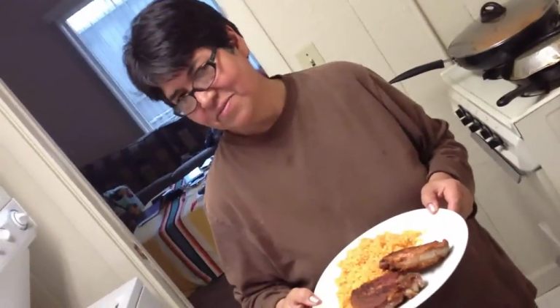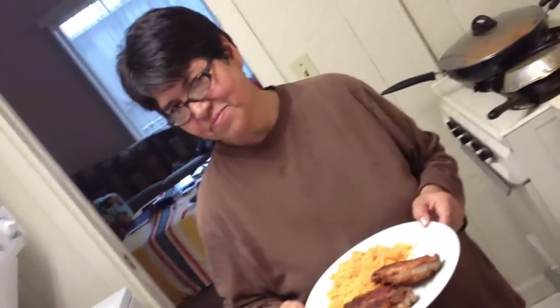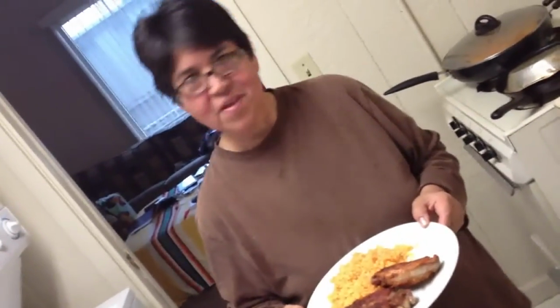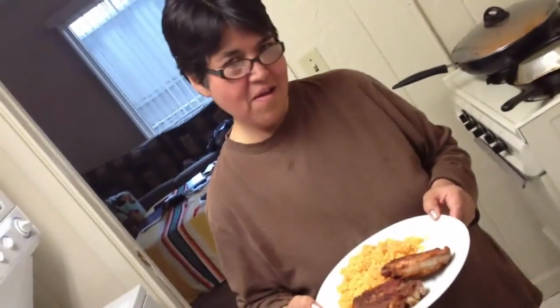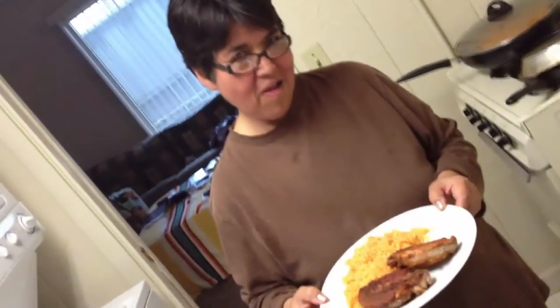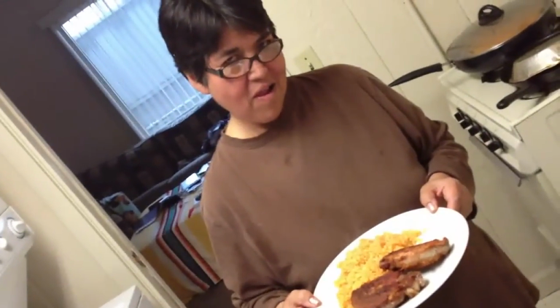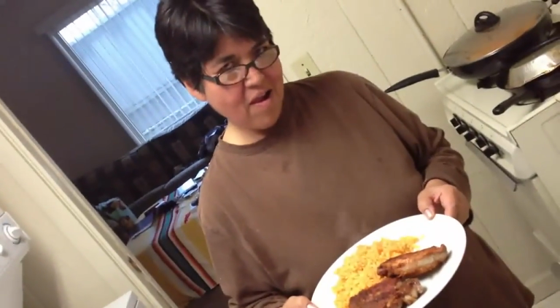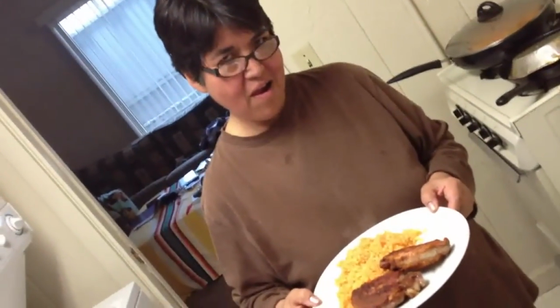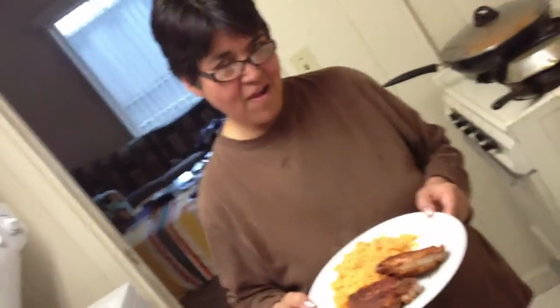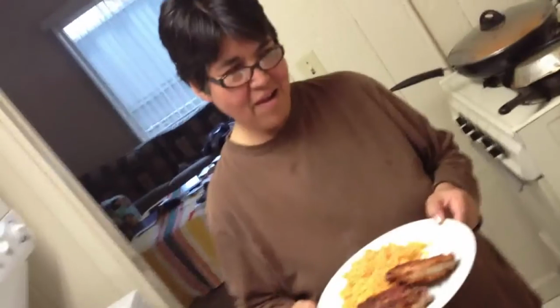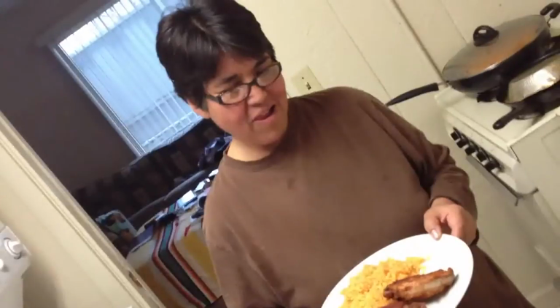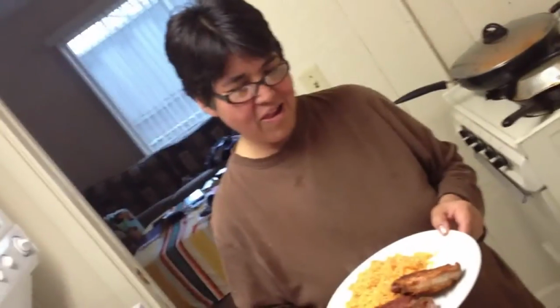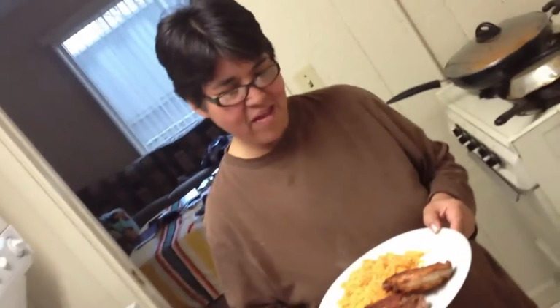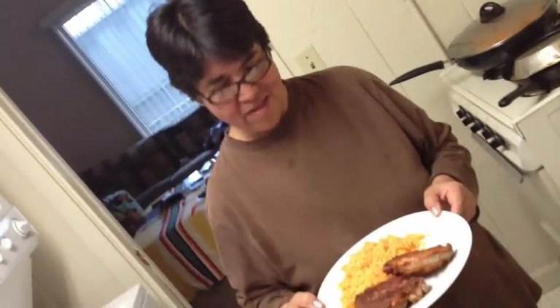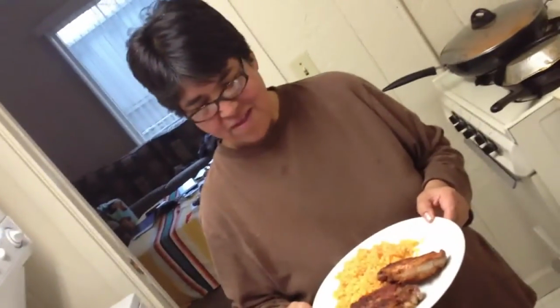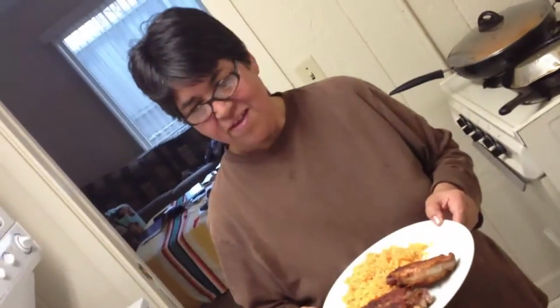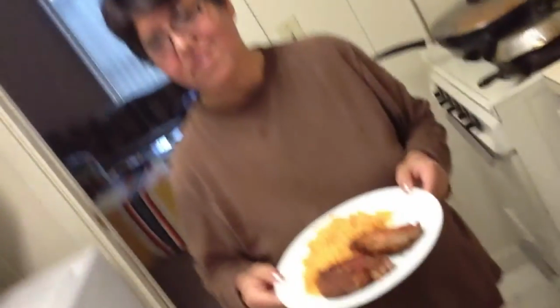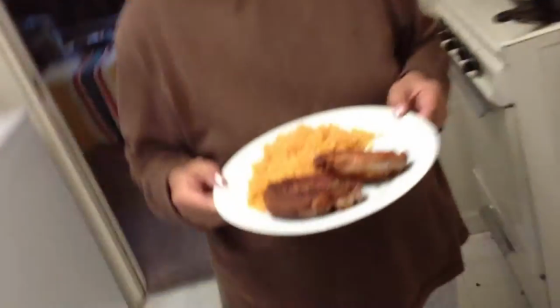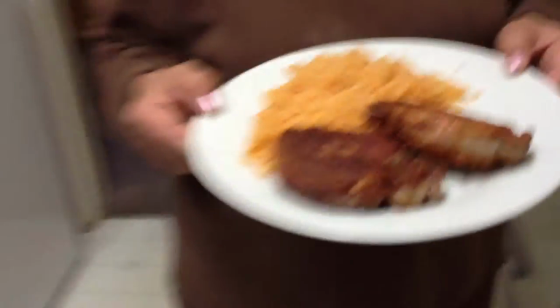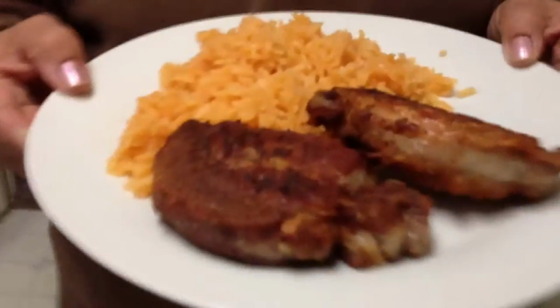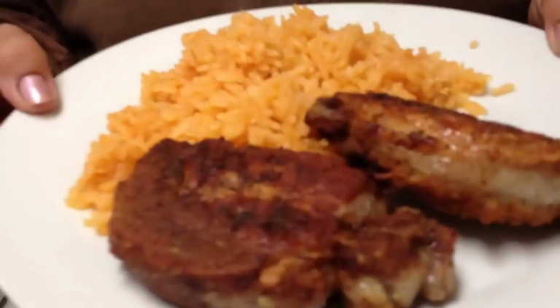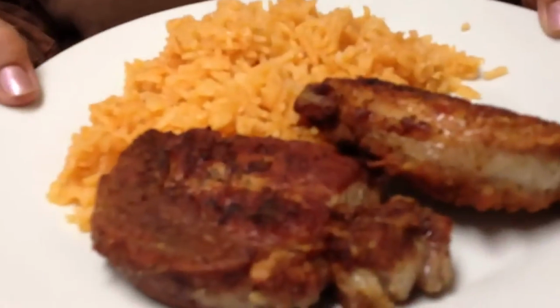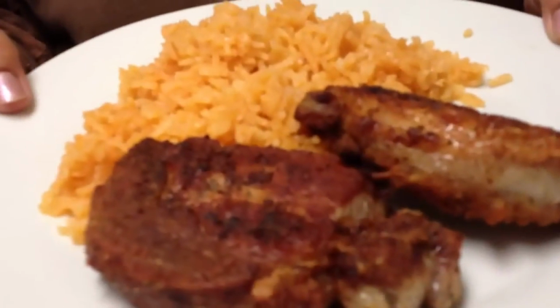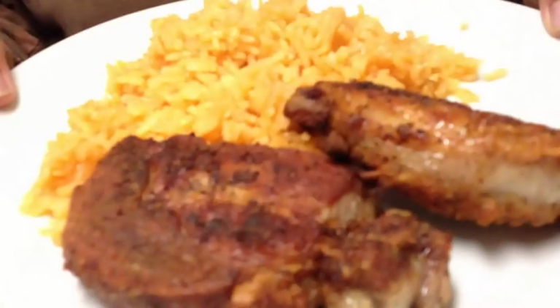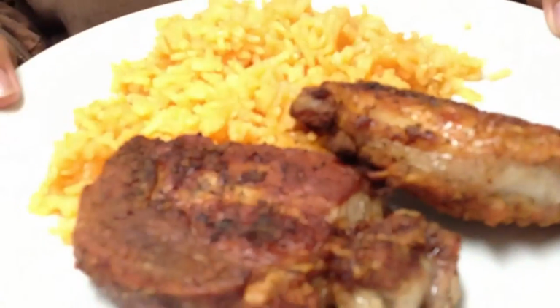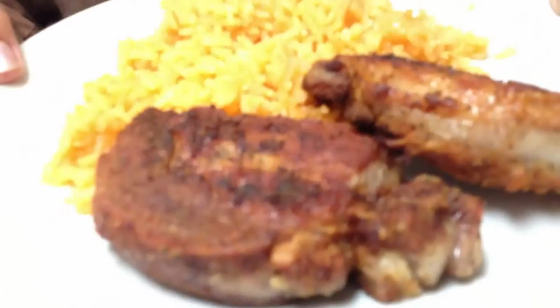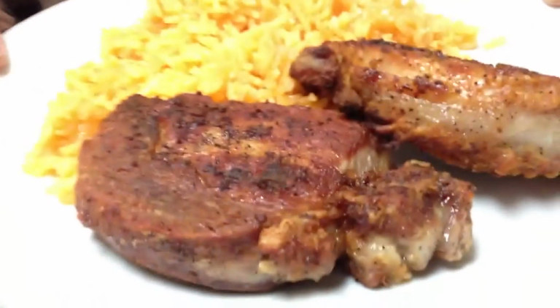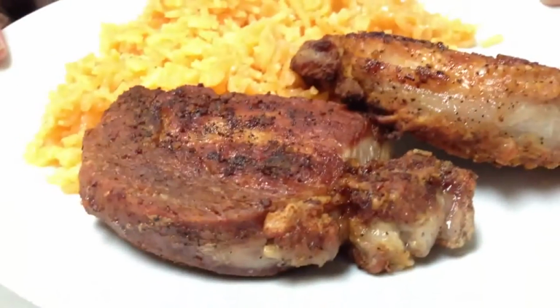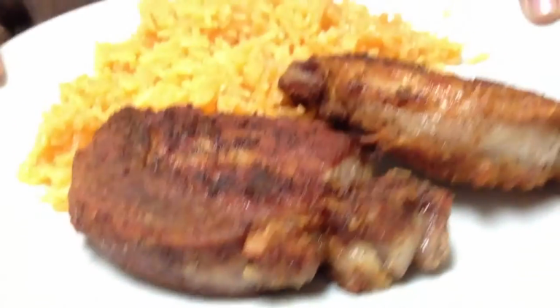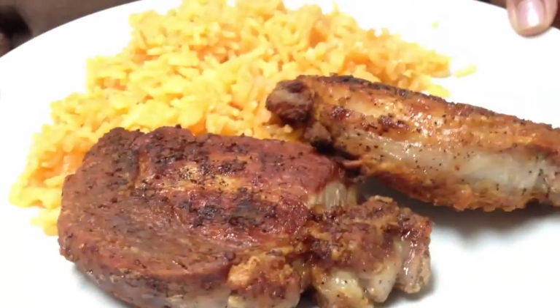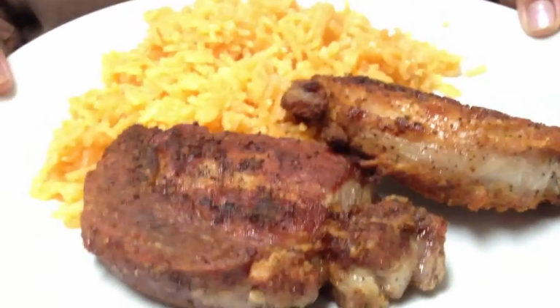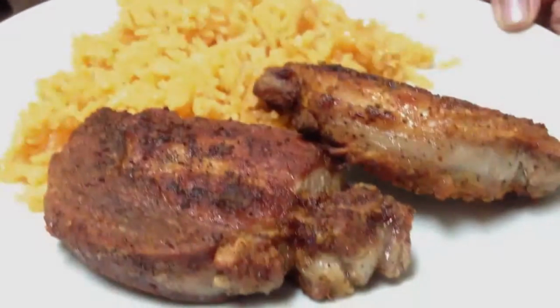We'll see you next time on Cooking with Mama, only on the Armando Romero show. Watch it. Yum!